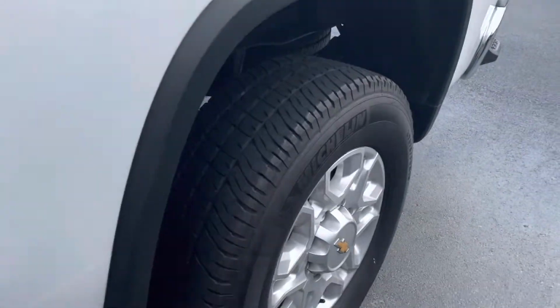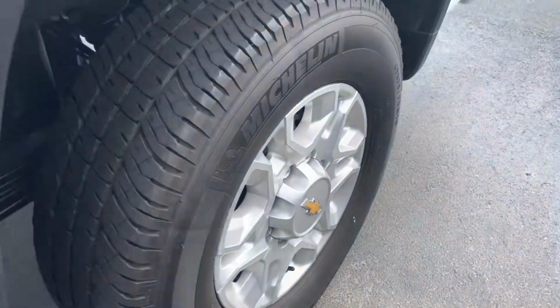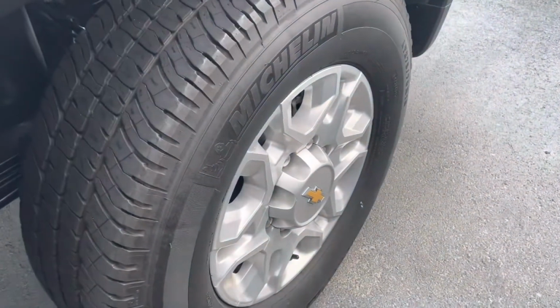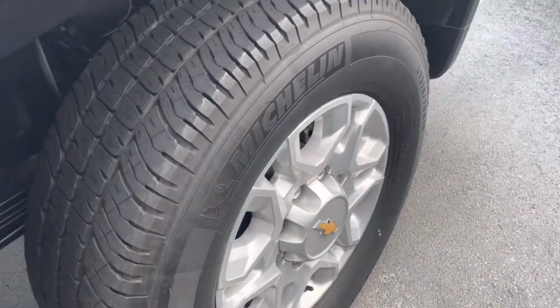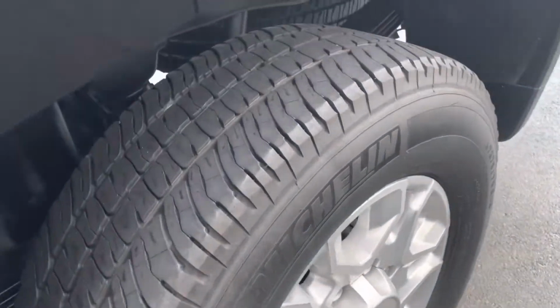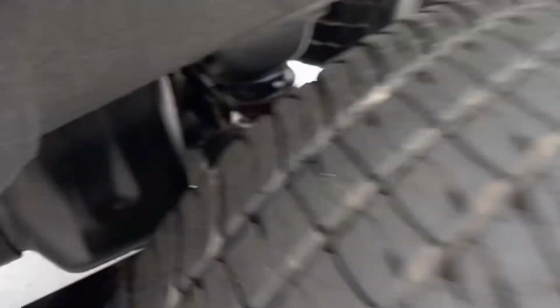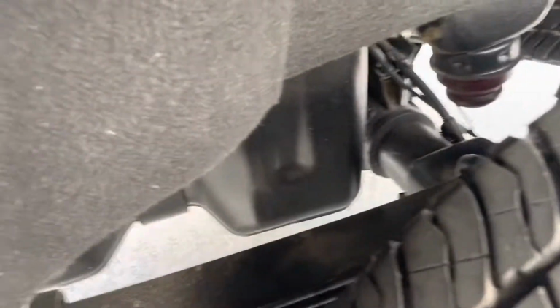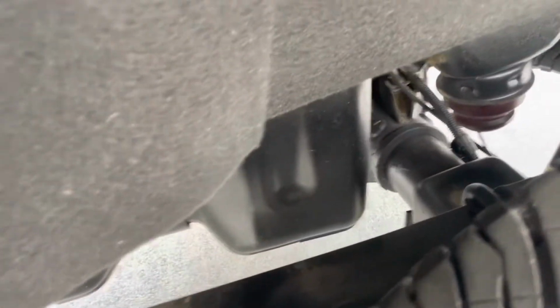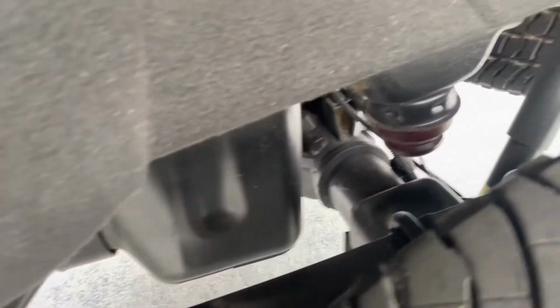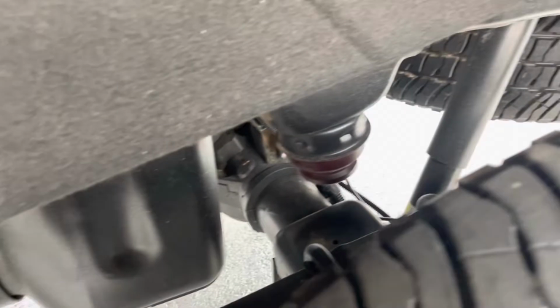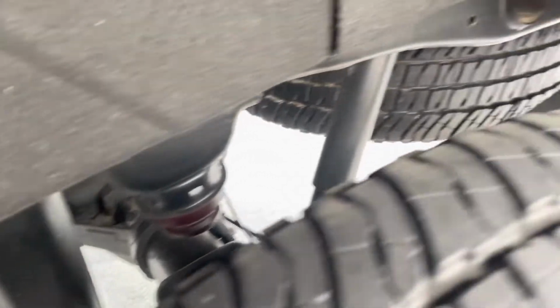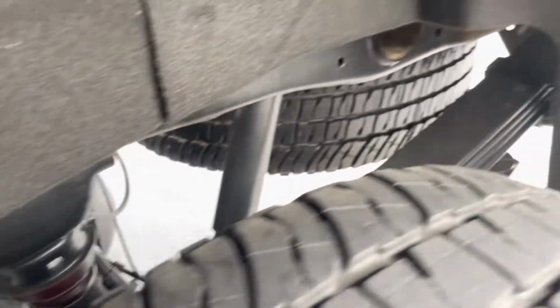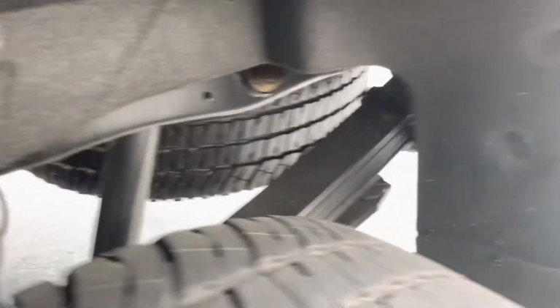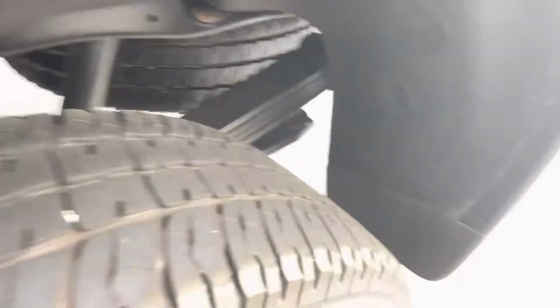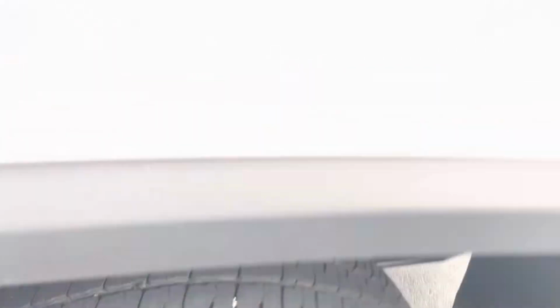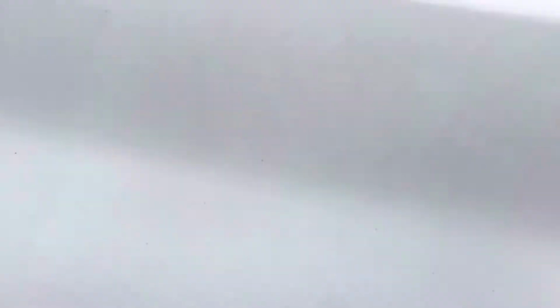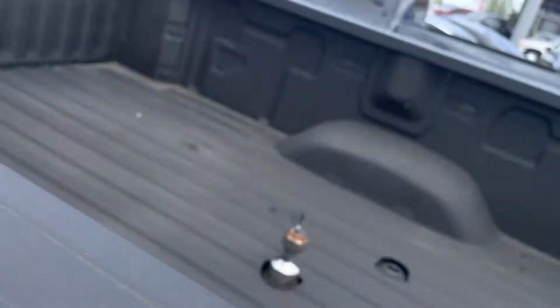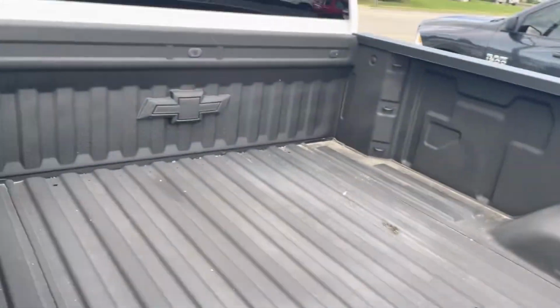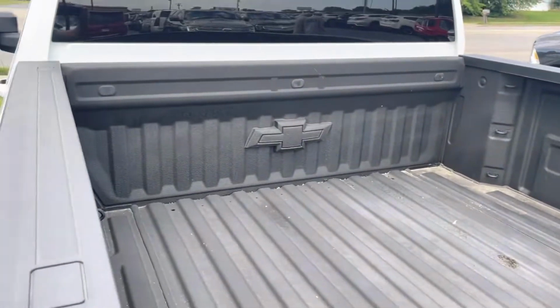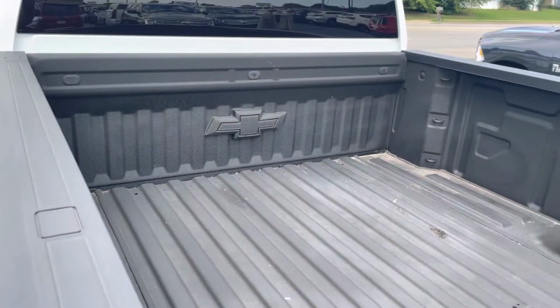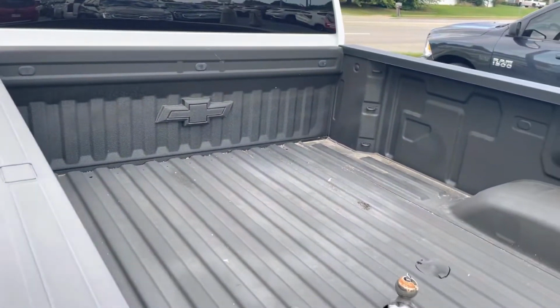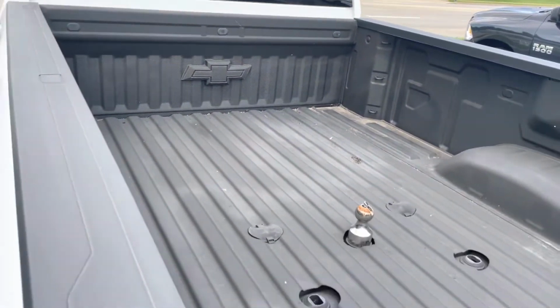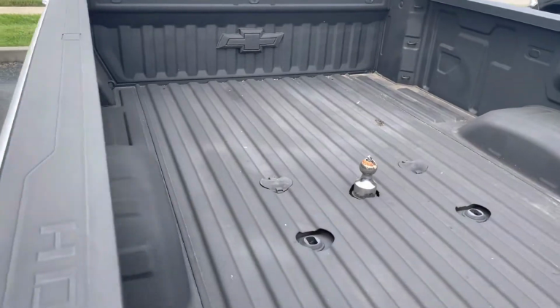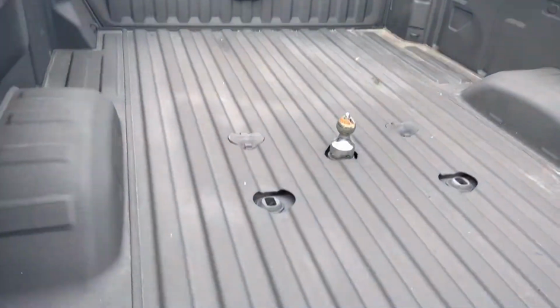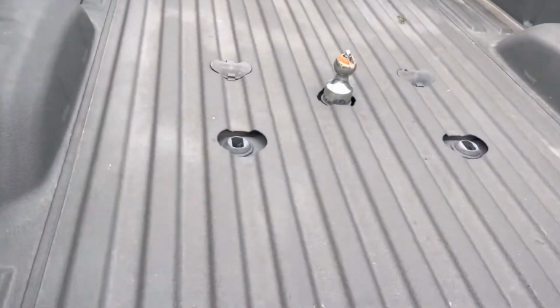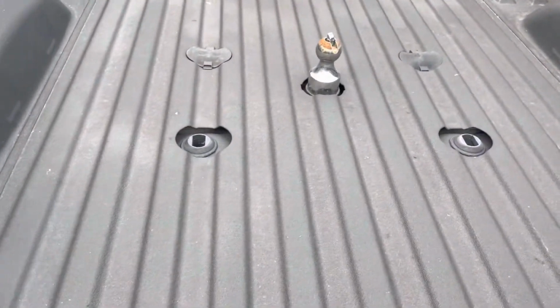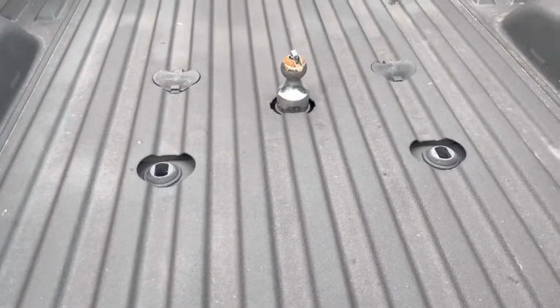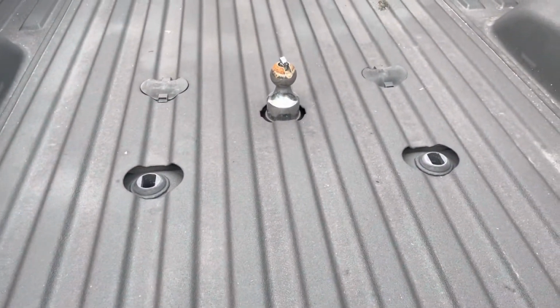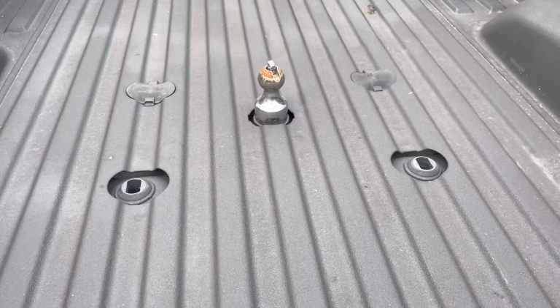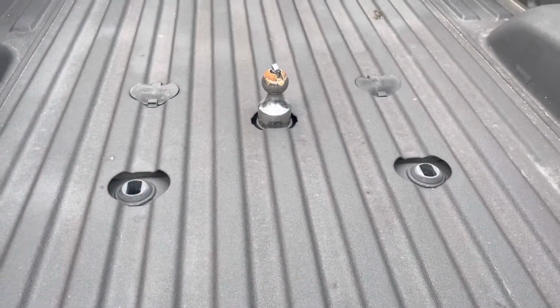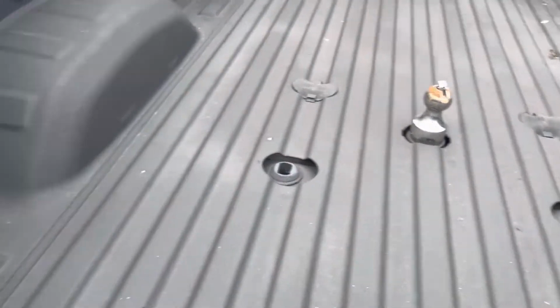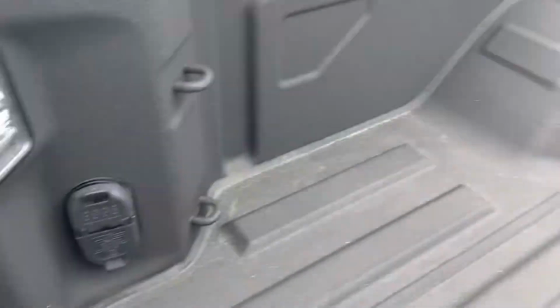Michelin tires again on the back. Quick shot underneath. This one does have the spray-in bed liner already and has the factory hitch system in it with the gooseneck ball.